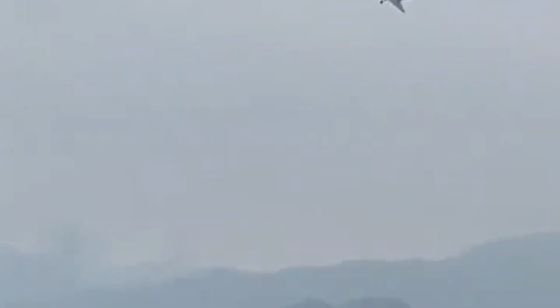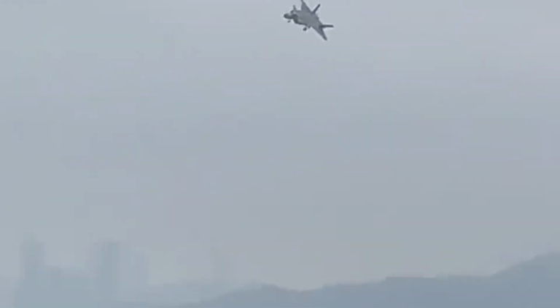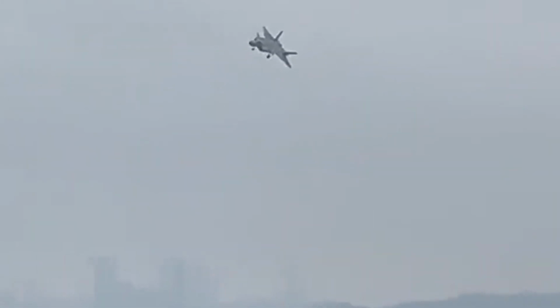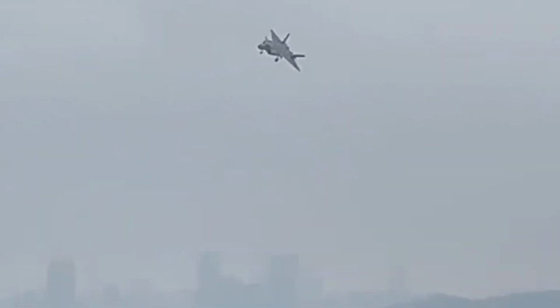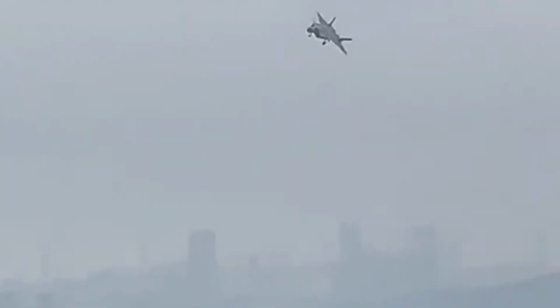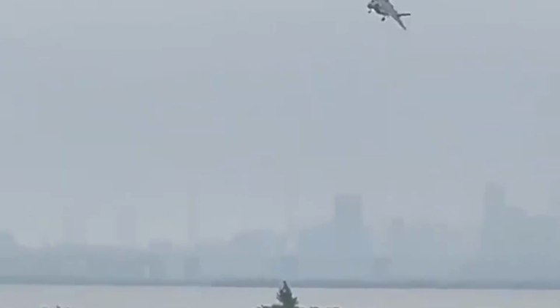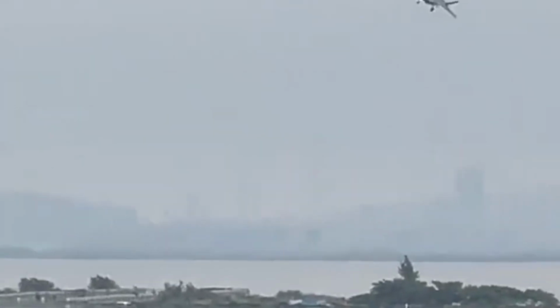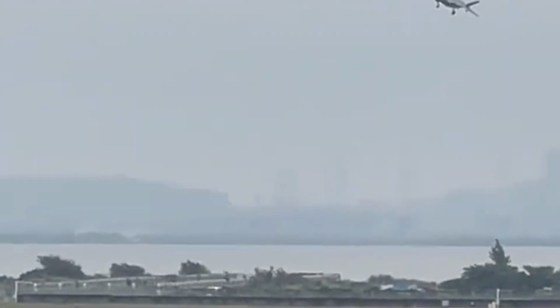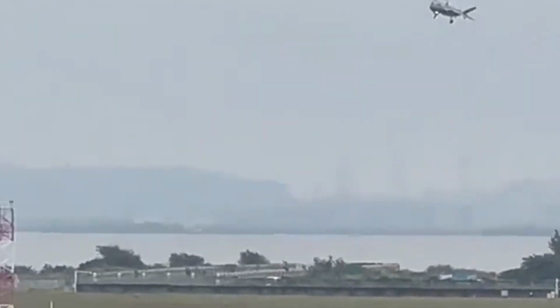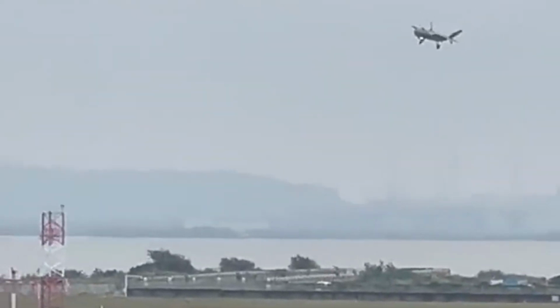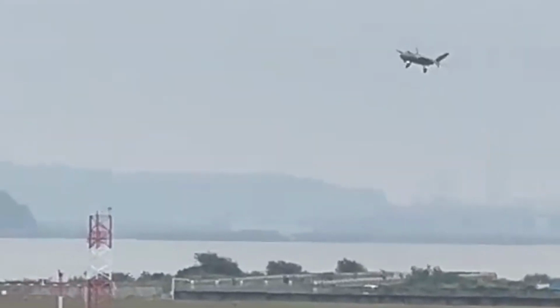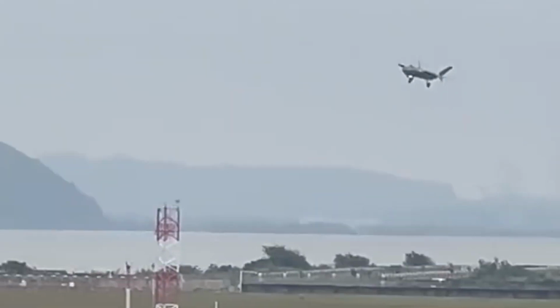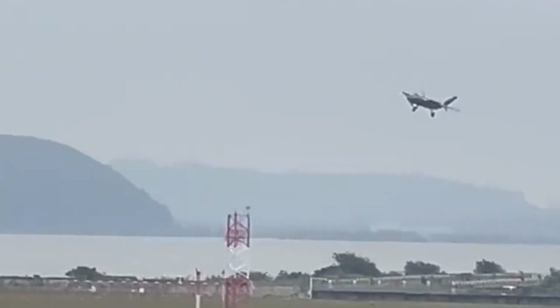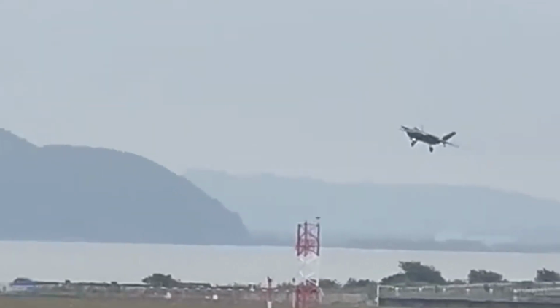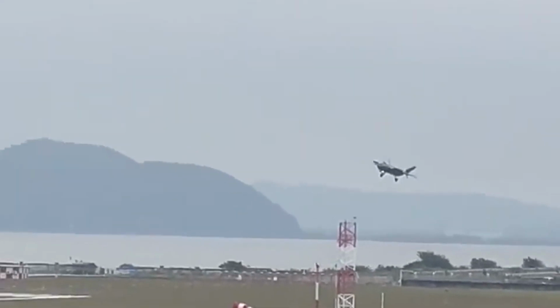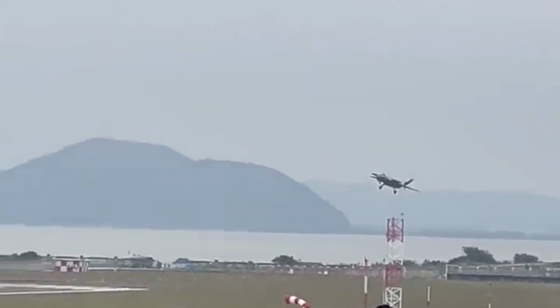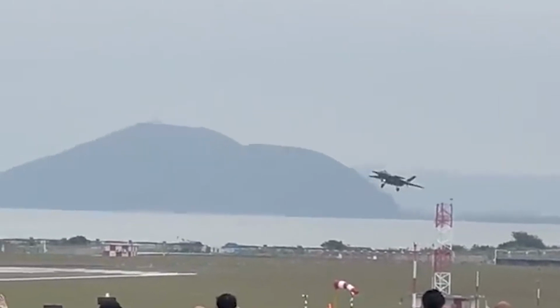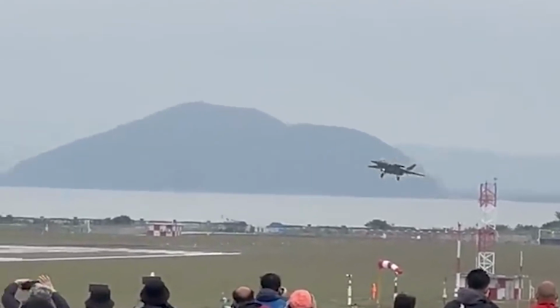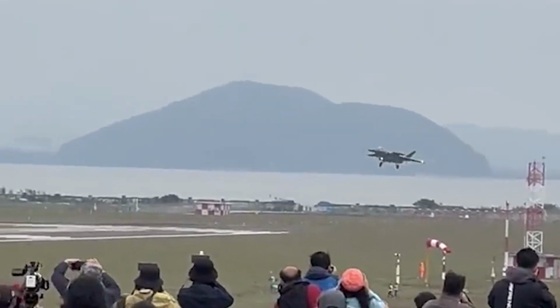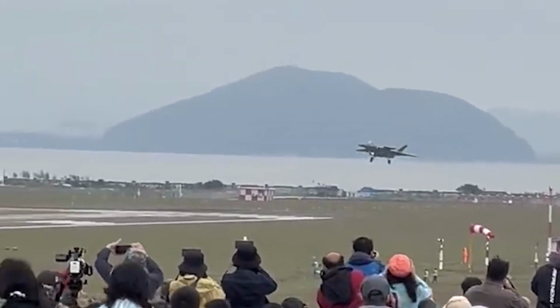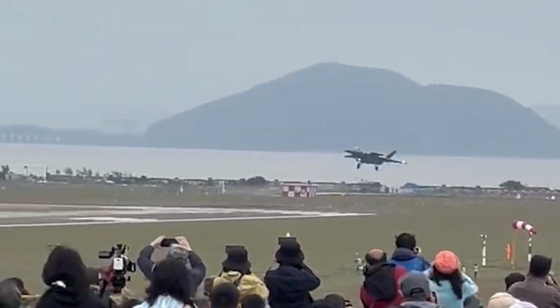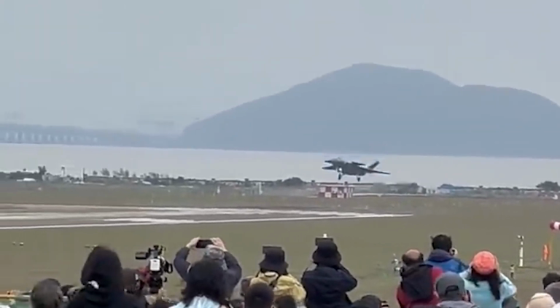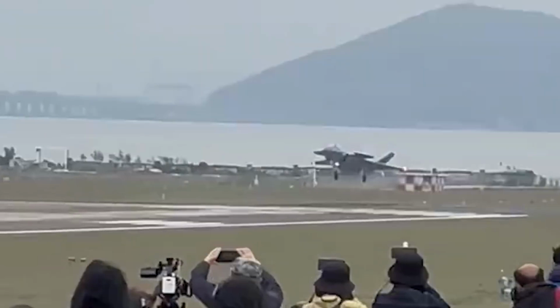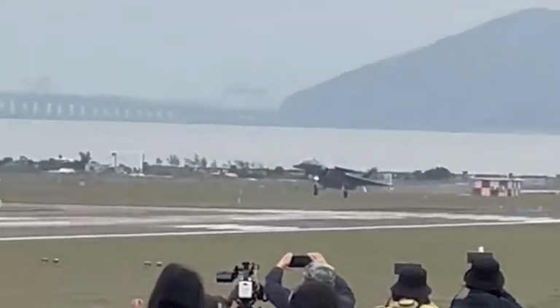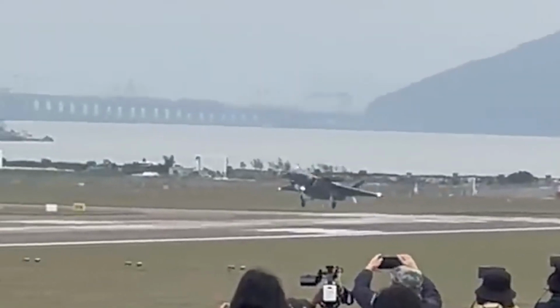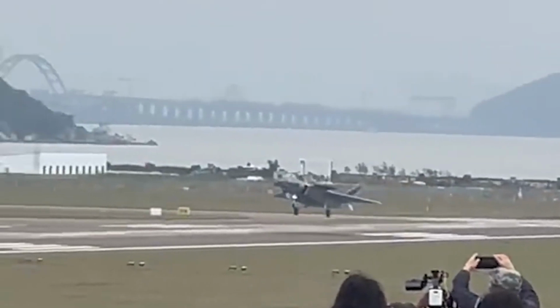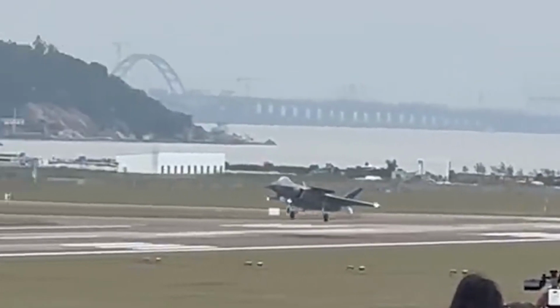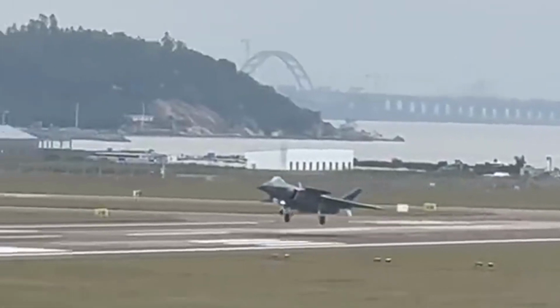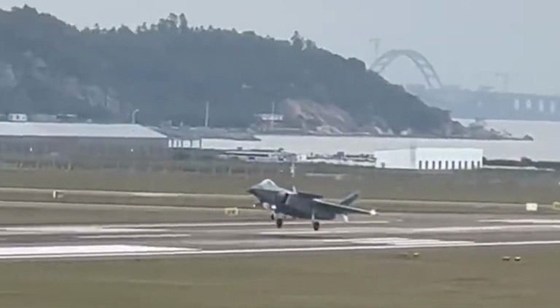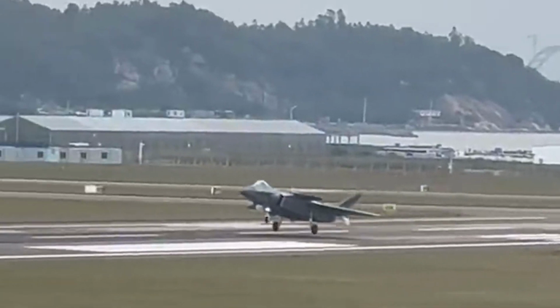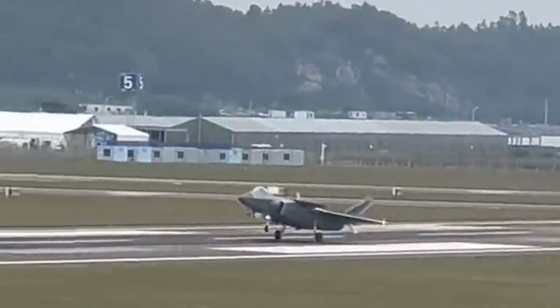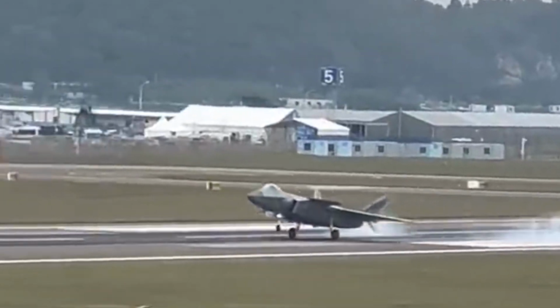Third, the J-20 for the first time at the airshow demonstrated a short field landing. This maneuver has good practical value, shortening the entire landing process from 5 to 10 minutes down to 1 to 2 minutes, reducing exposure to enemy attack. Visually, it's quite stunning.